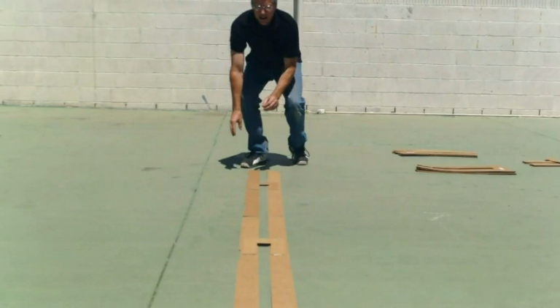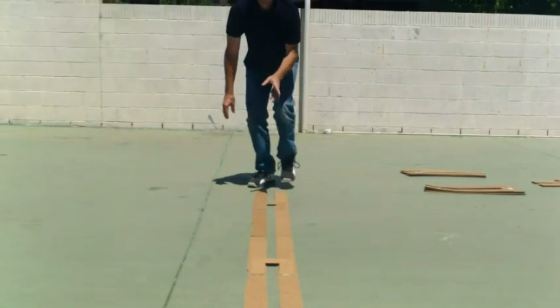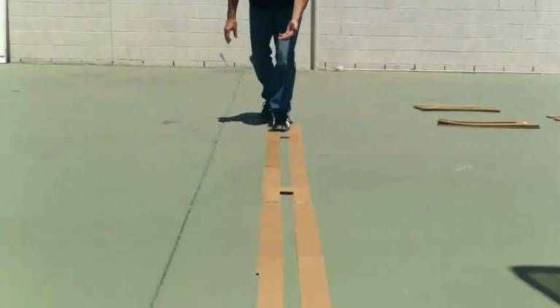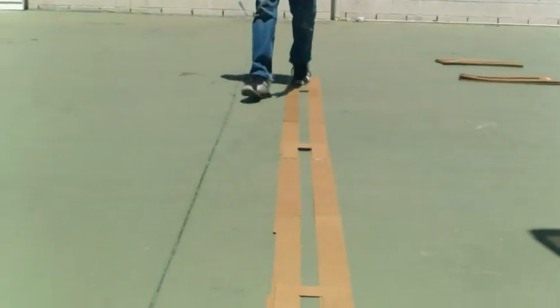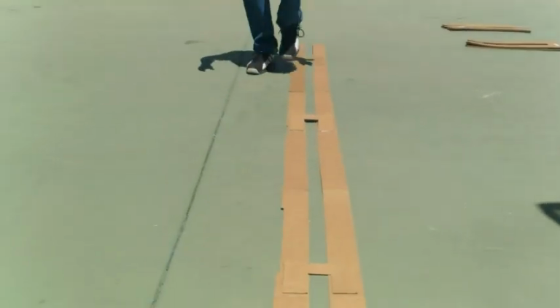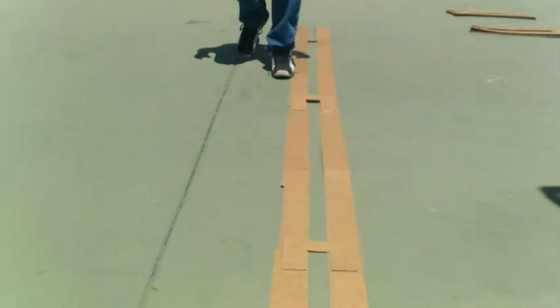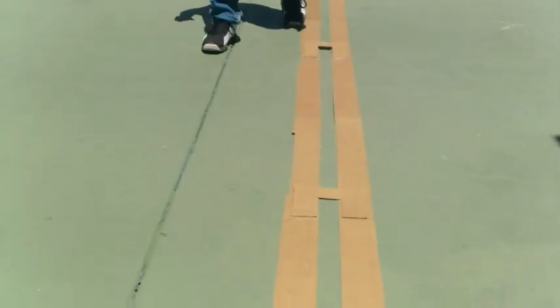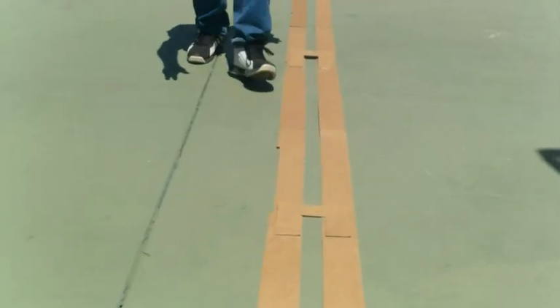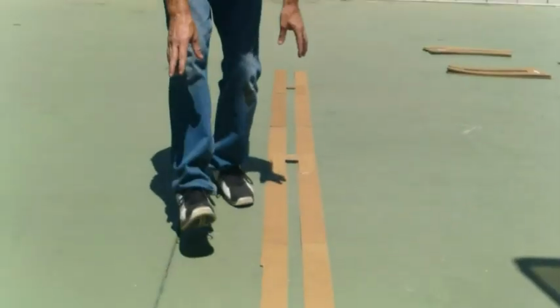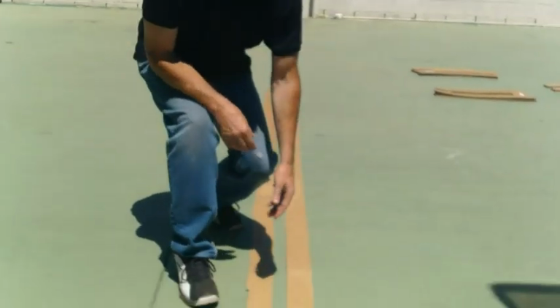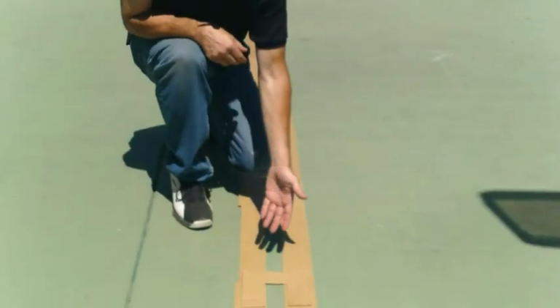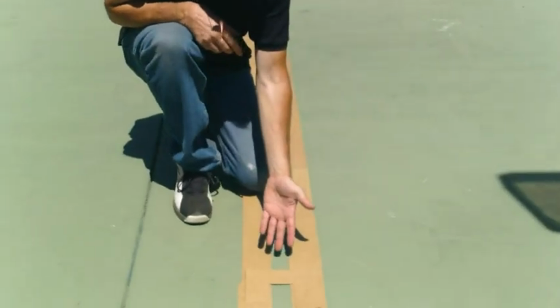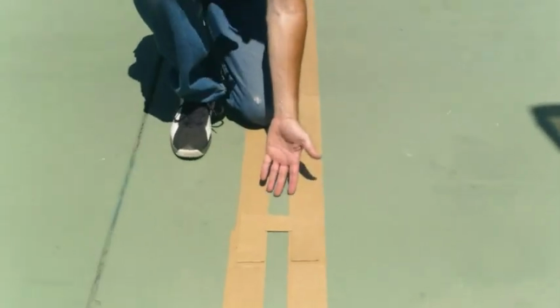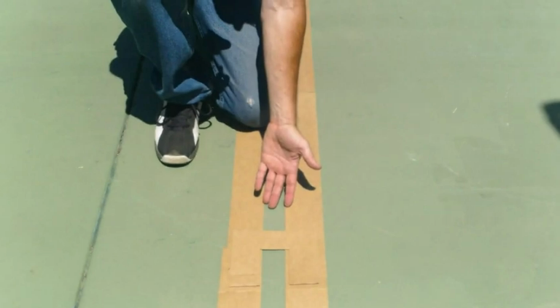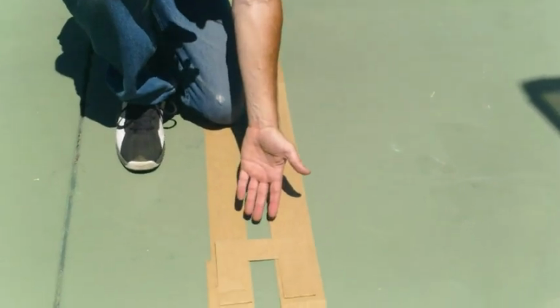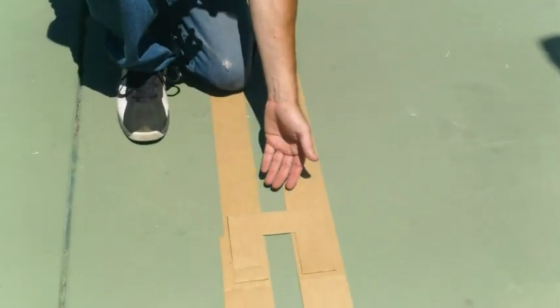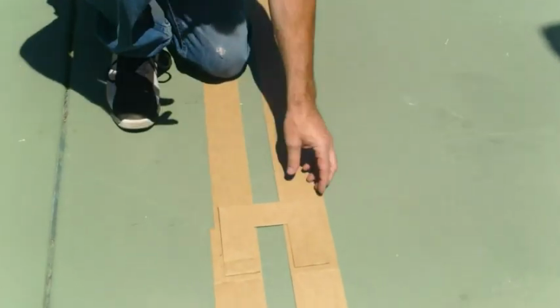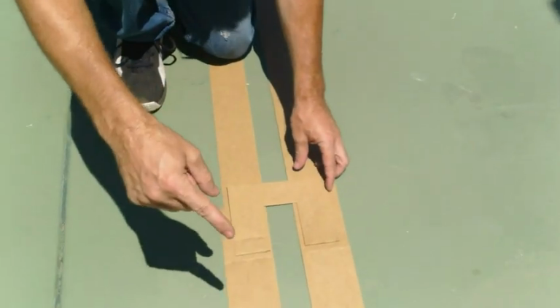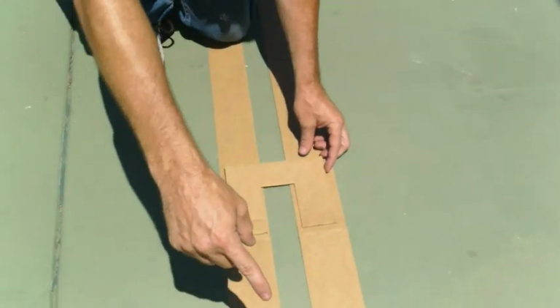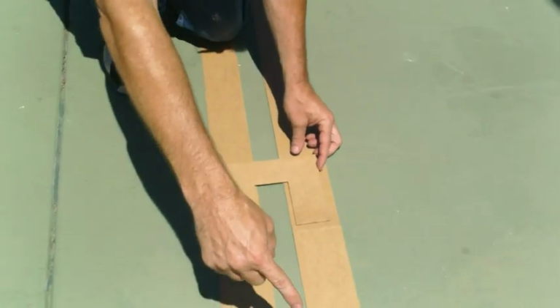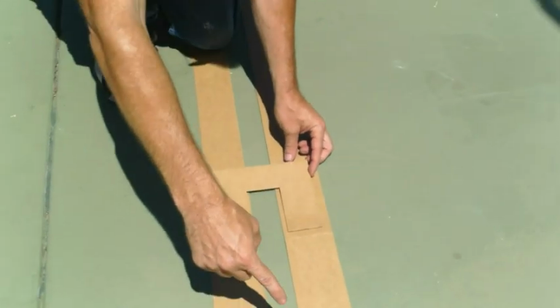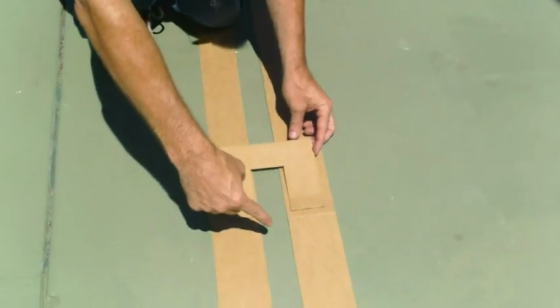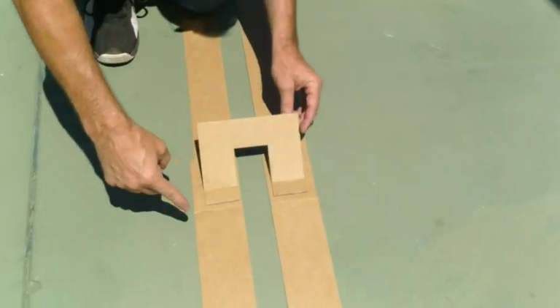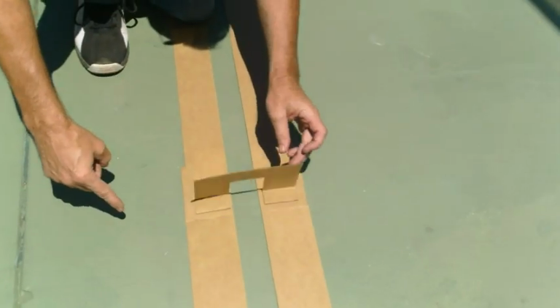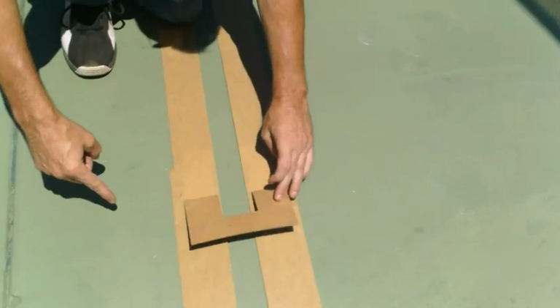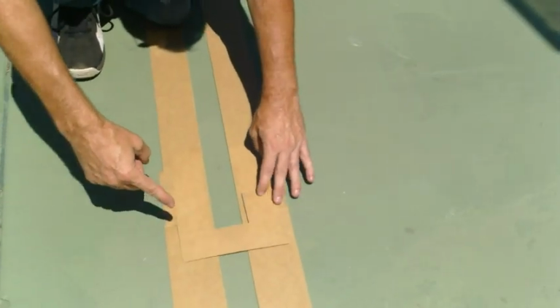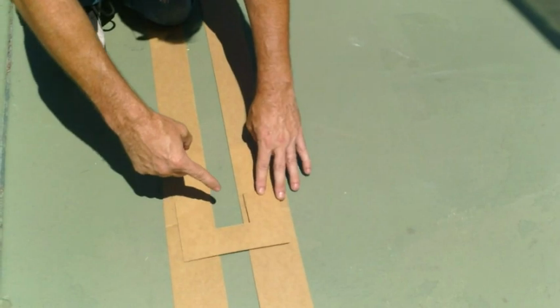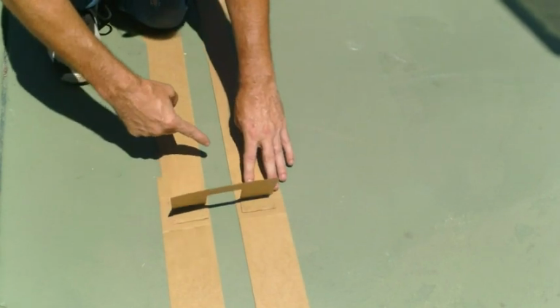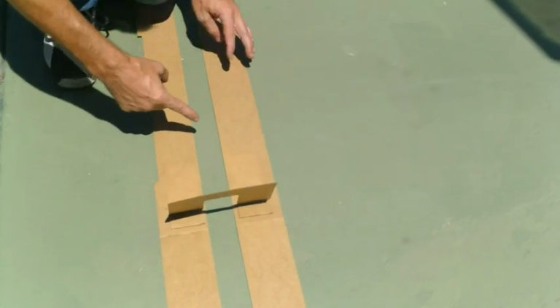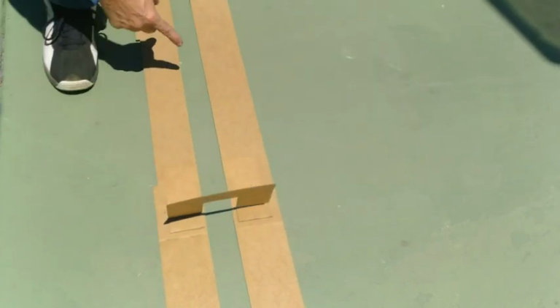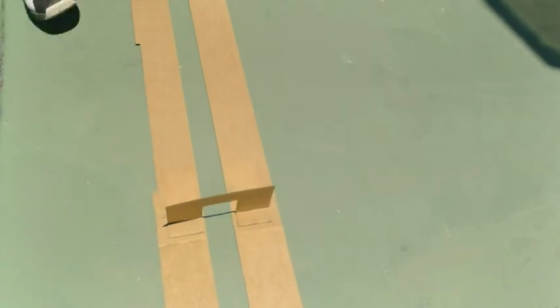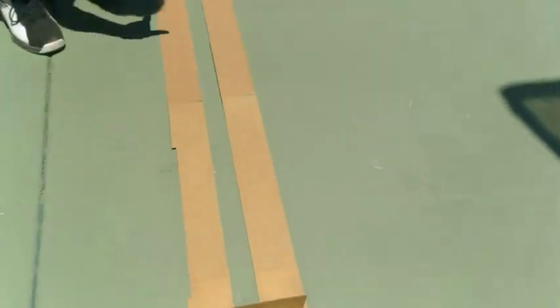Now what we have on here is what holds the stencil together. But in order to make a continuous line, when you spray paint, you spray paint here, flip this over, and complete the spray paint process.